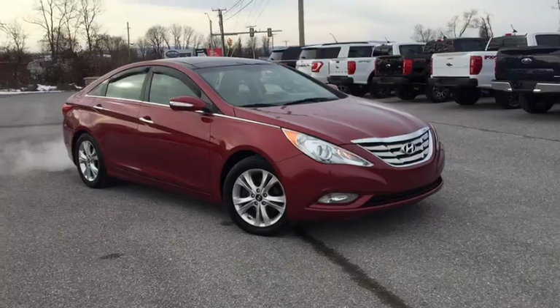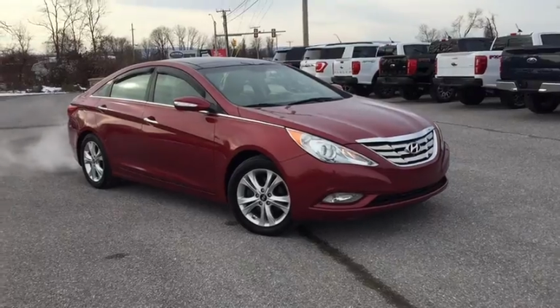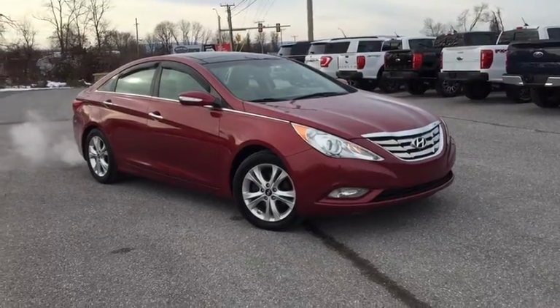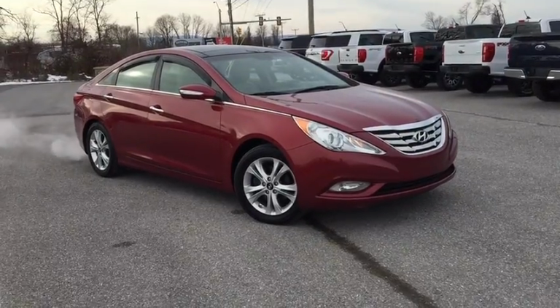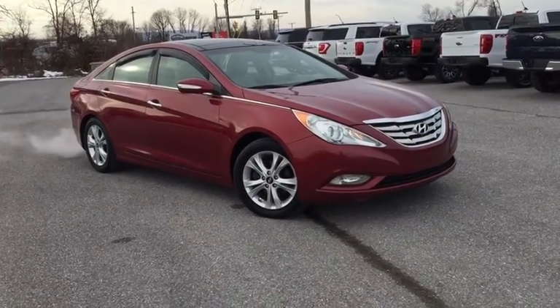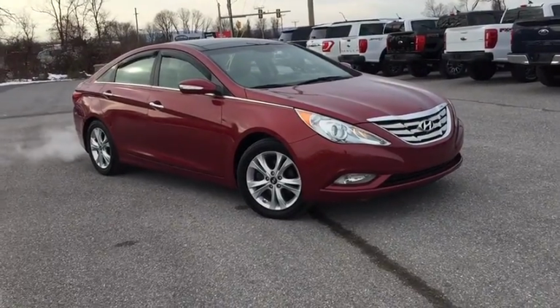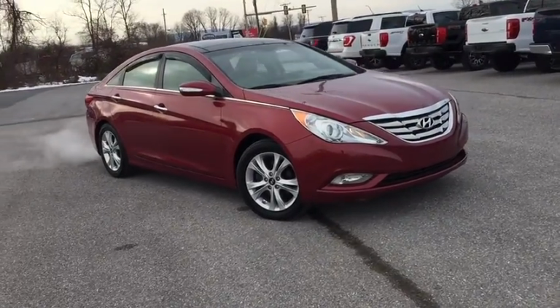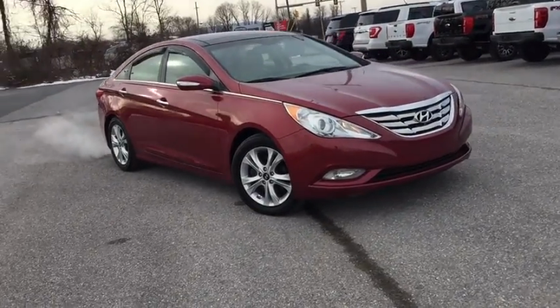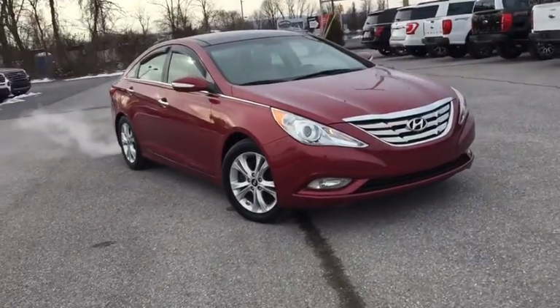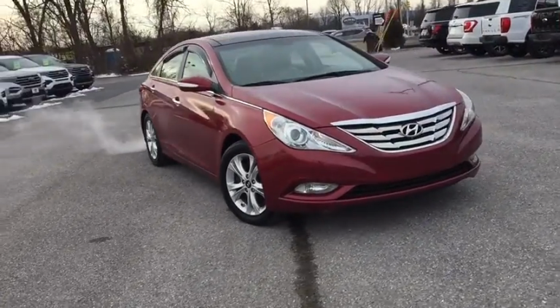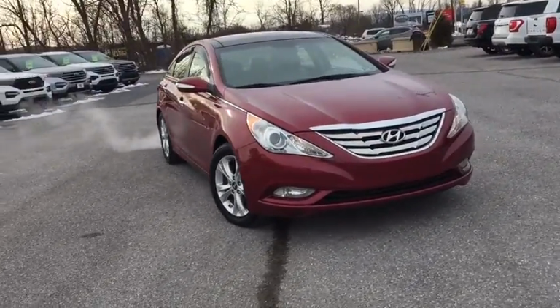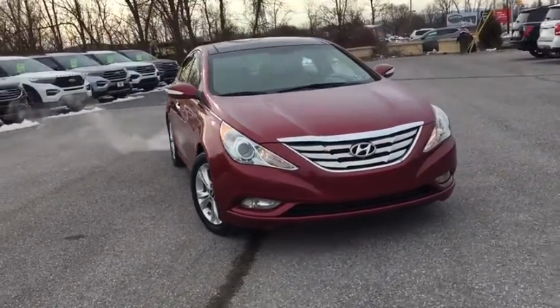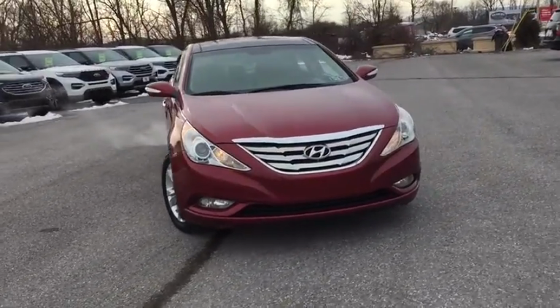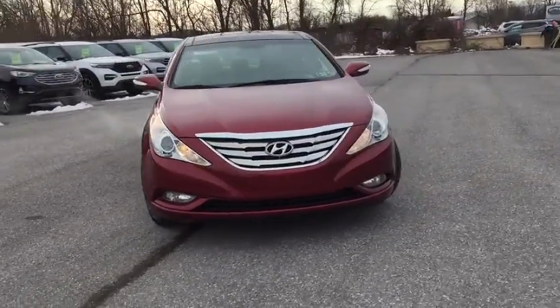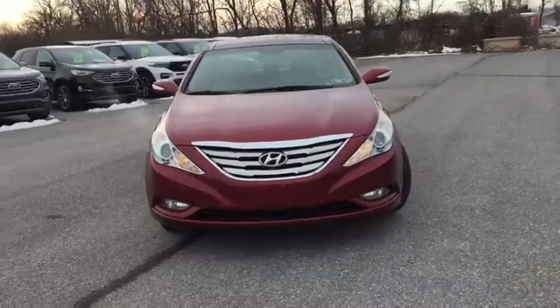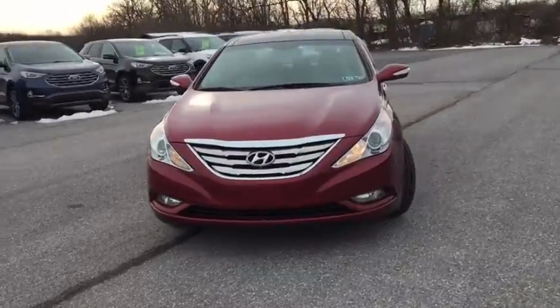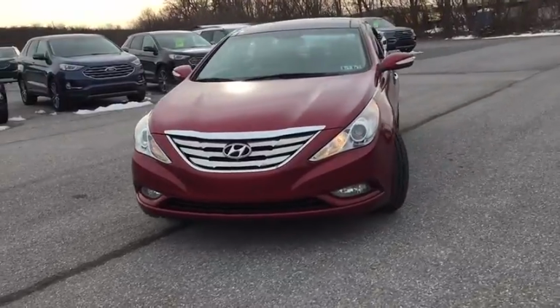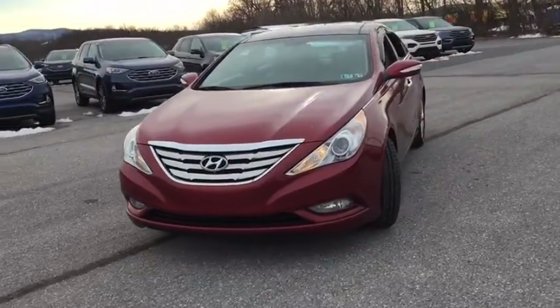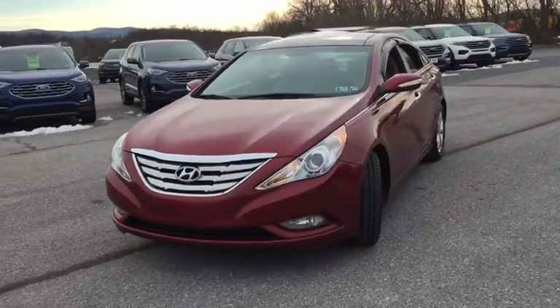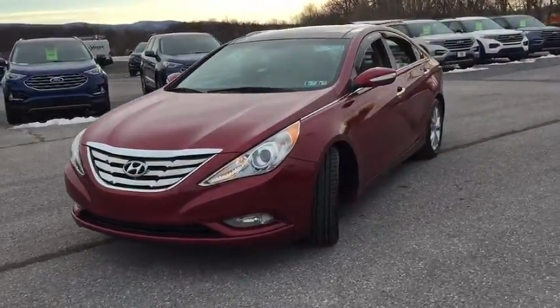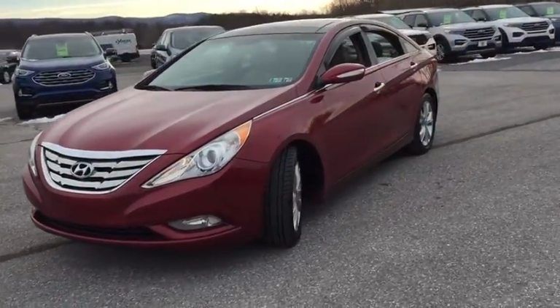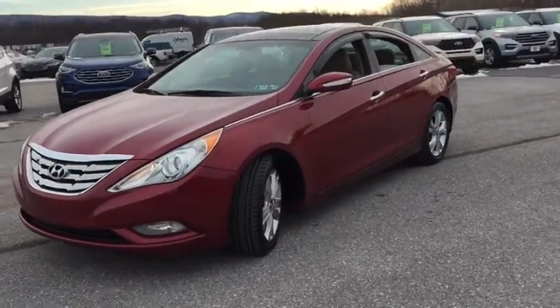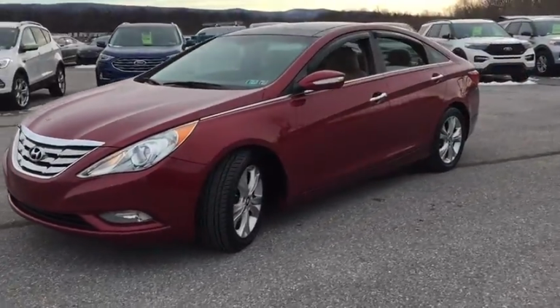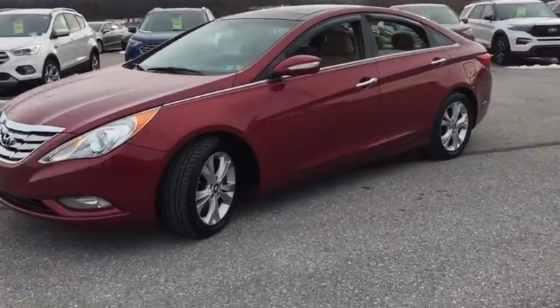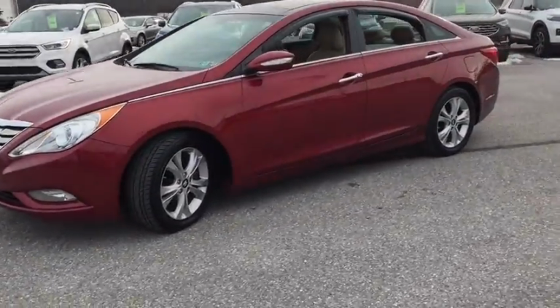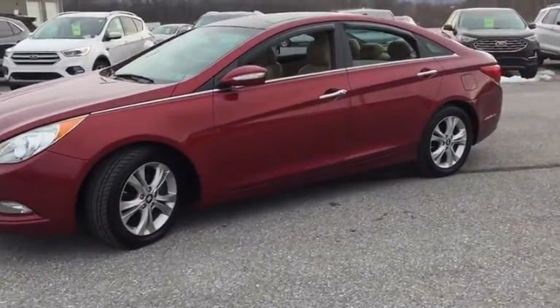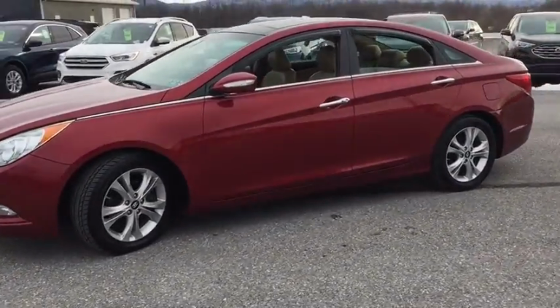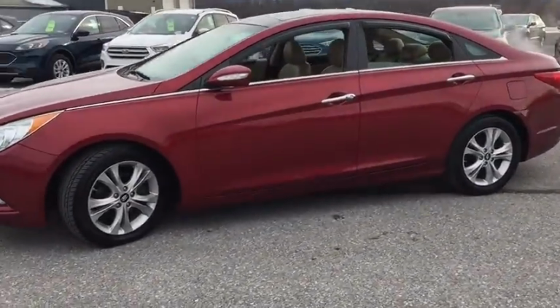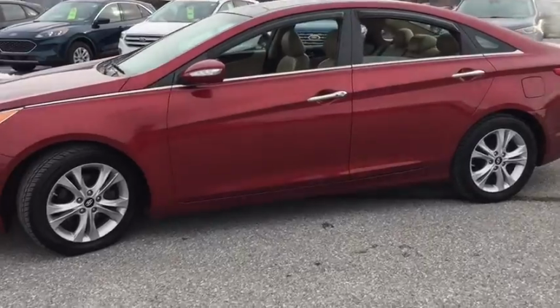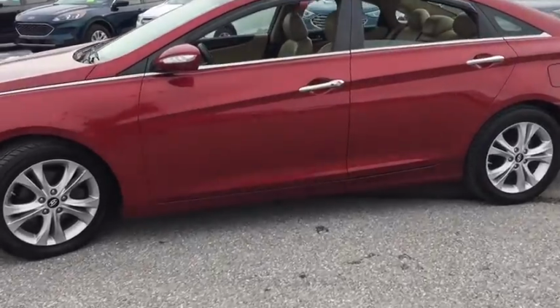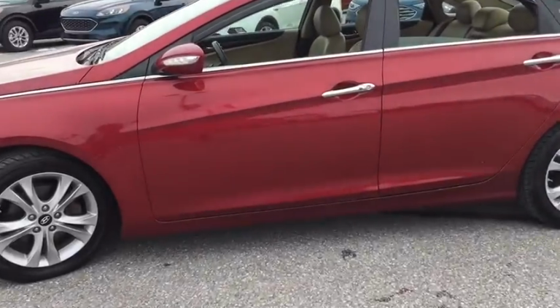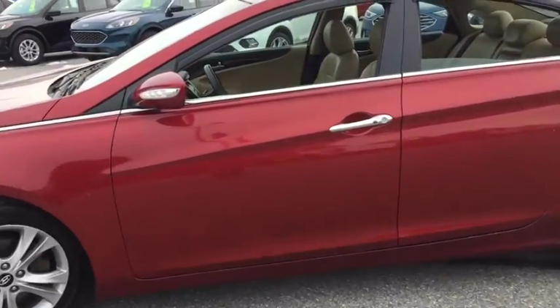Take a ride in the 2012 Hyundai Sonata. The Sonata has a long list of technologically advanced interior features and options that make driving safer, more convenient, and much more fun.